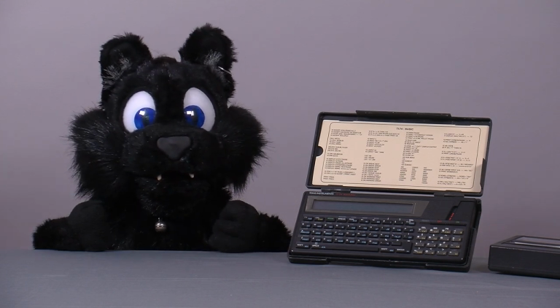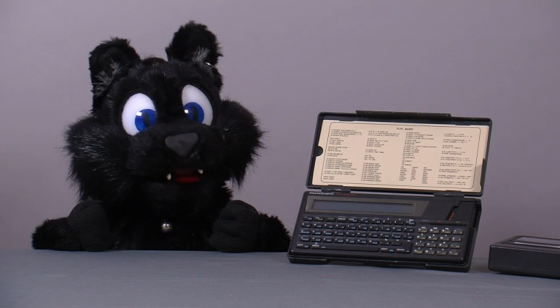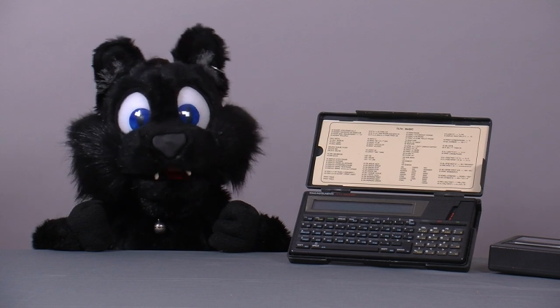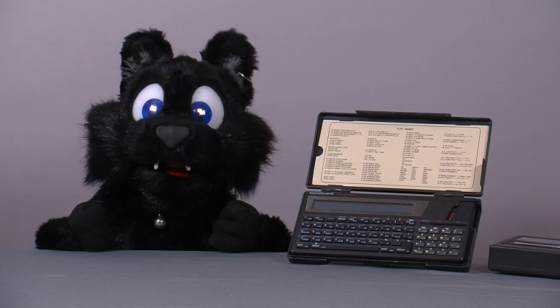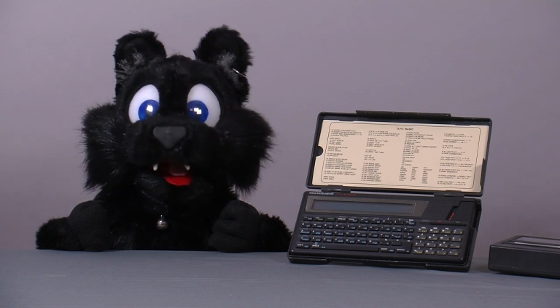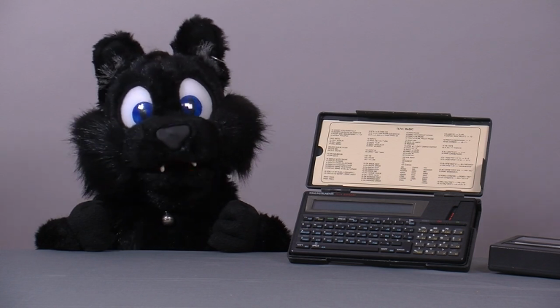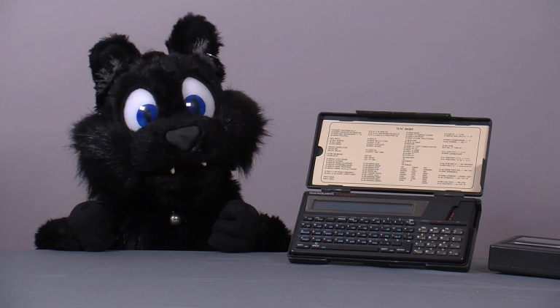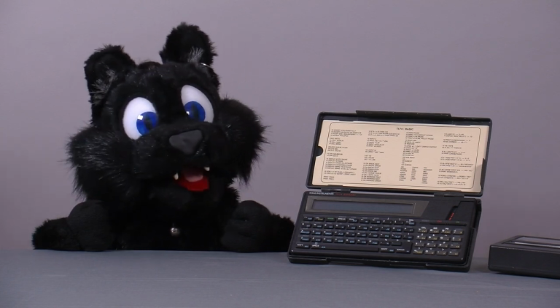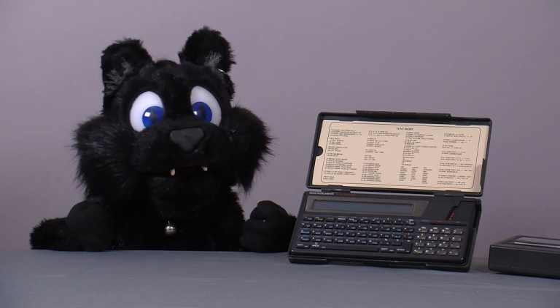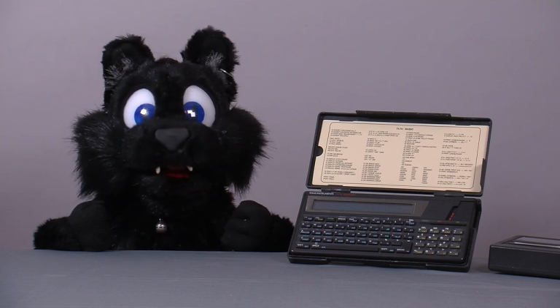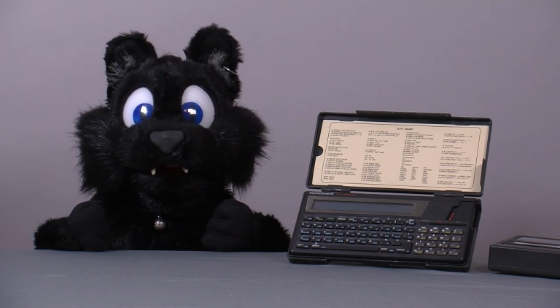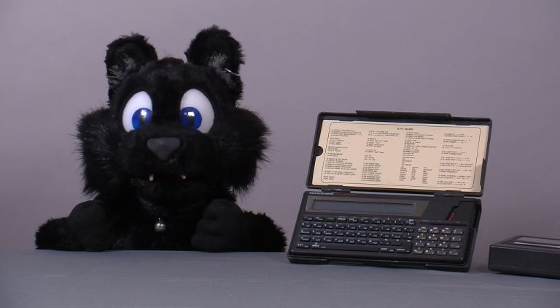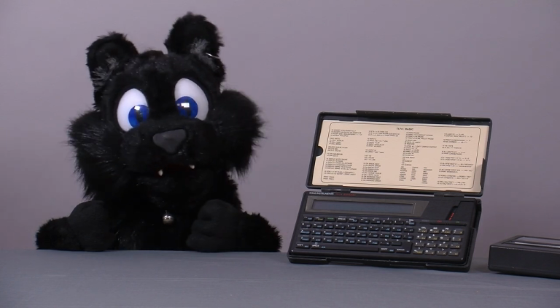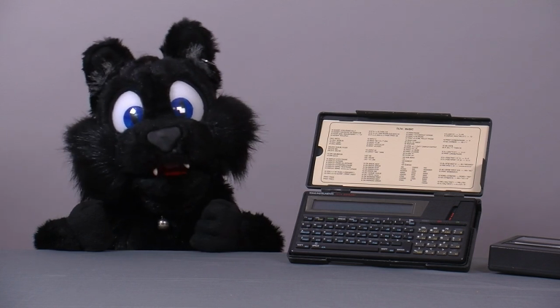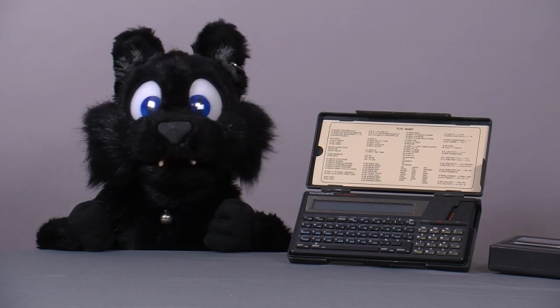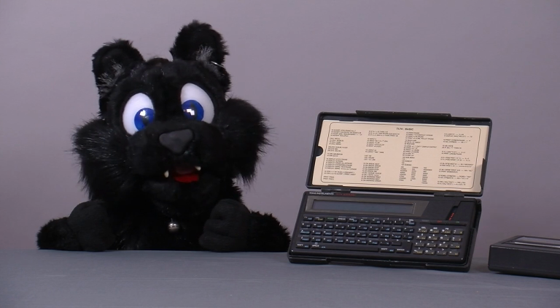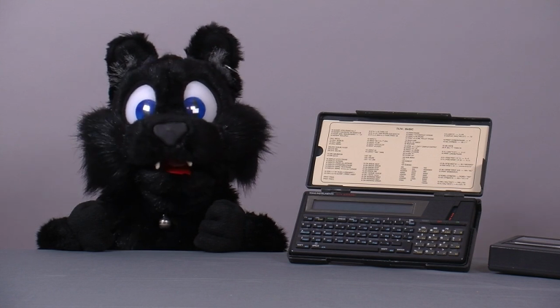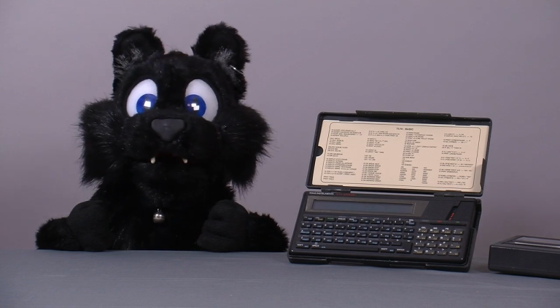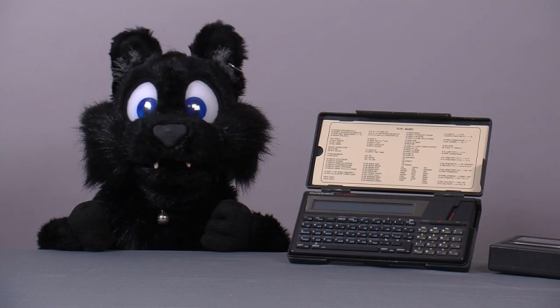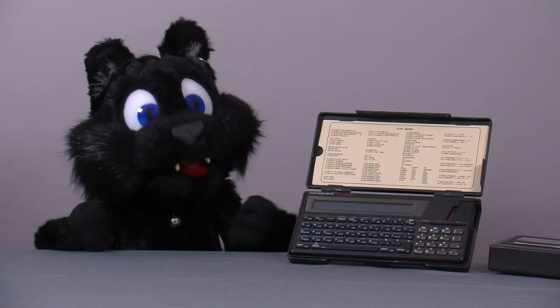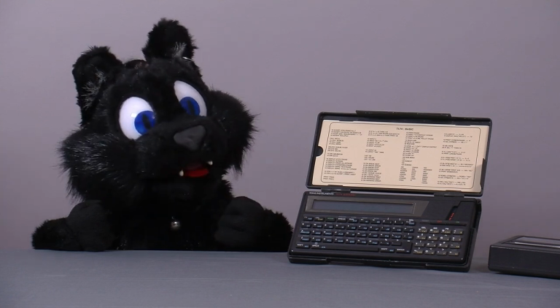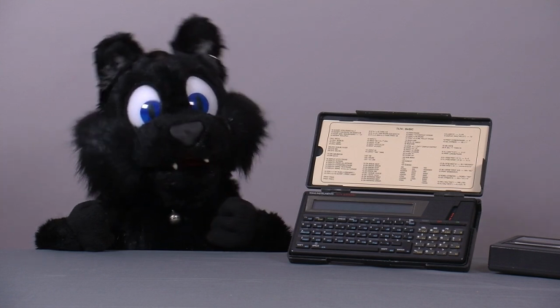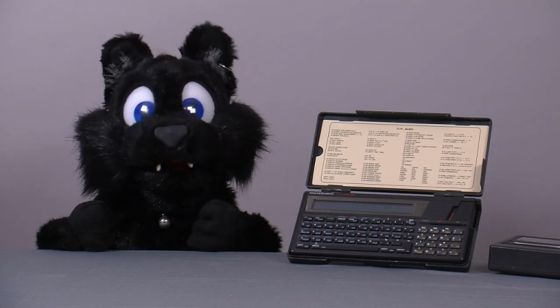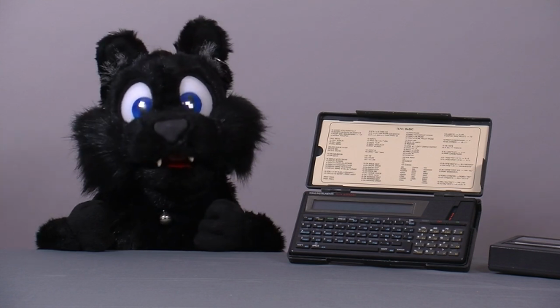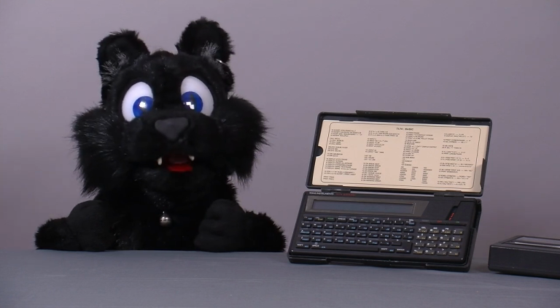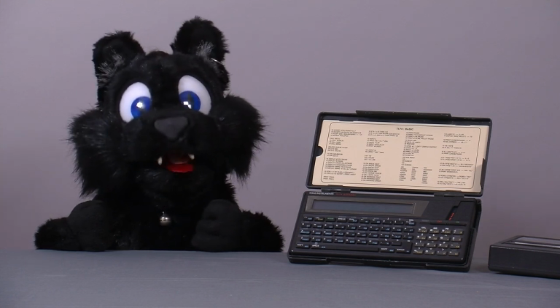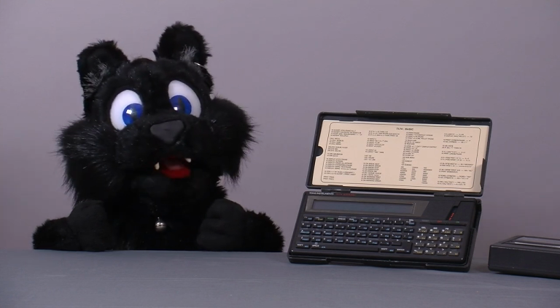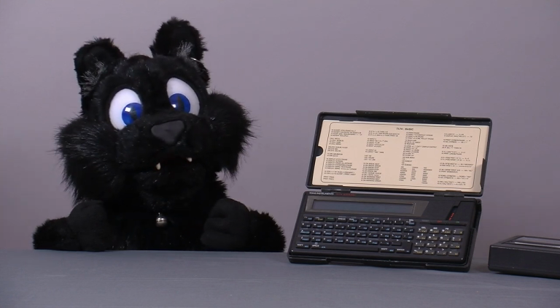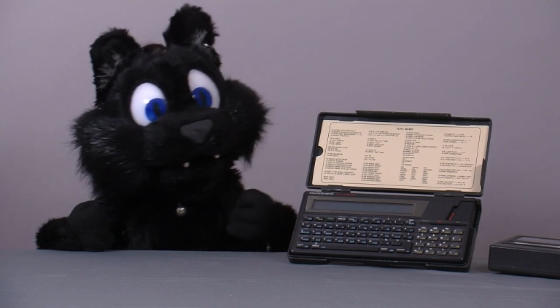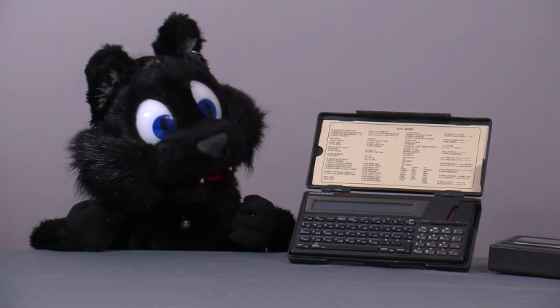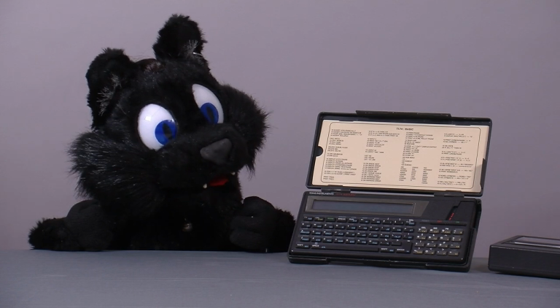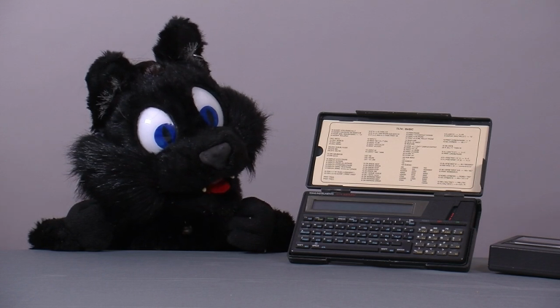I managed to grab the PC-1403 shortly before it disappeared from the shelves in the mid-90s, but I never could get the TI-74. Until recently.